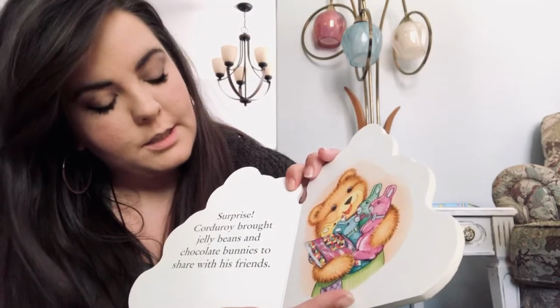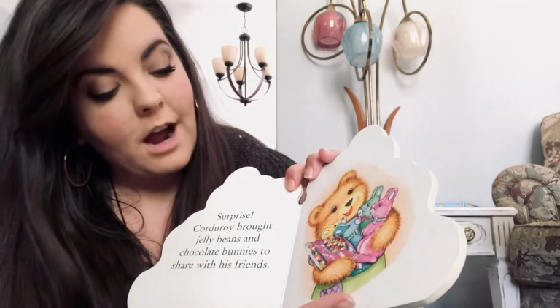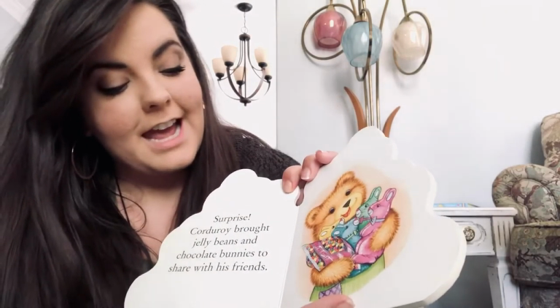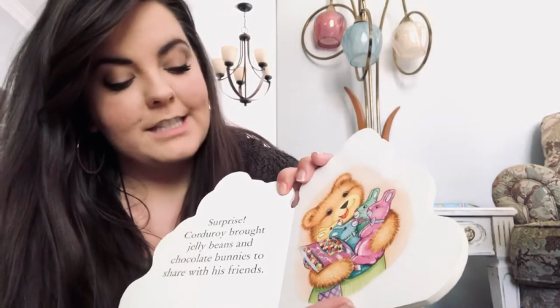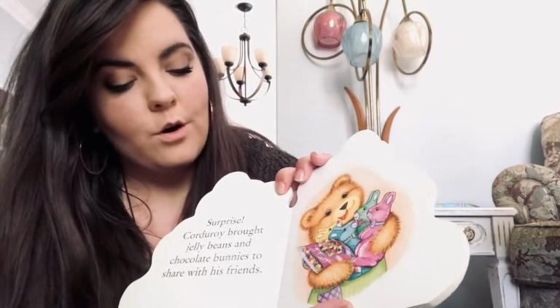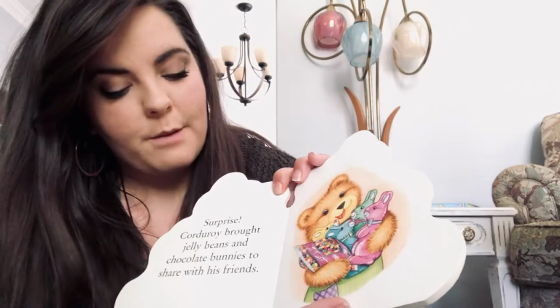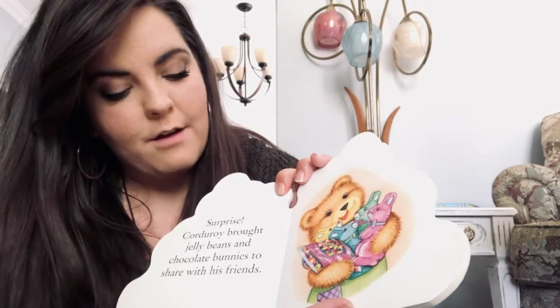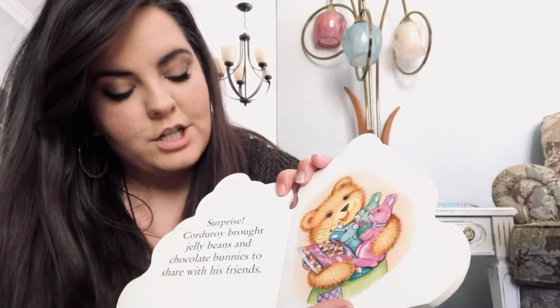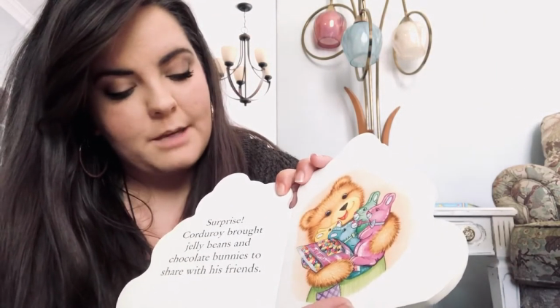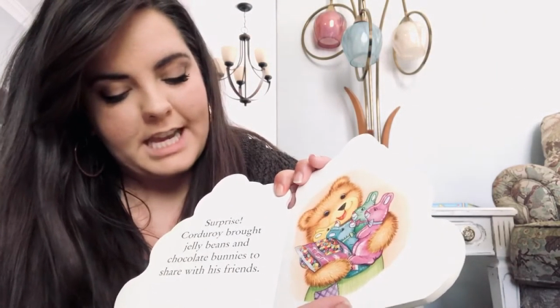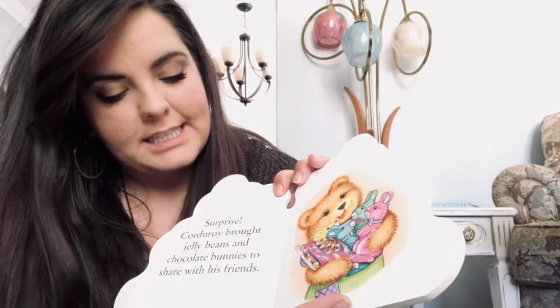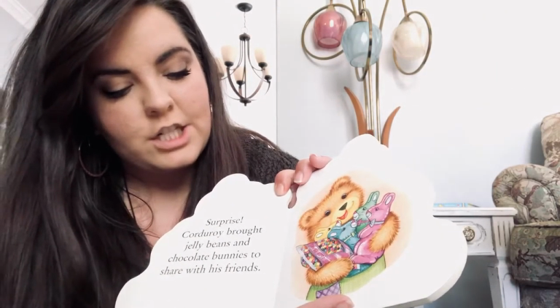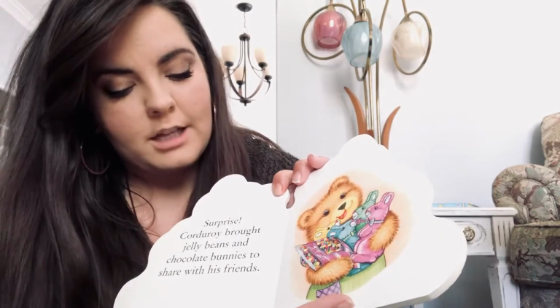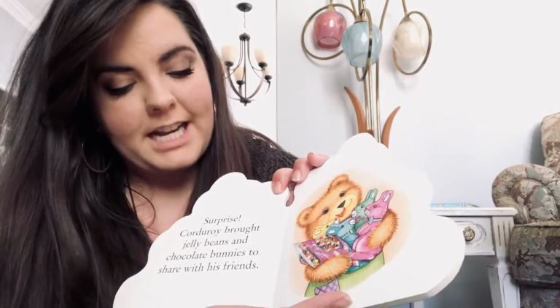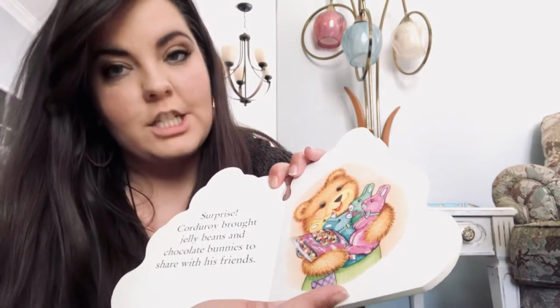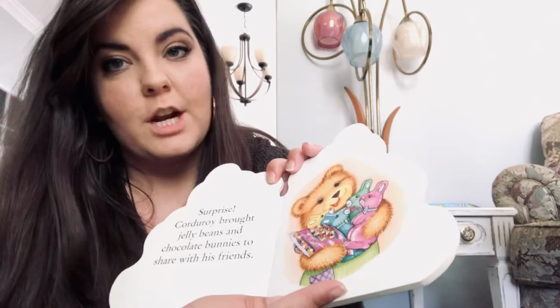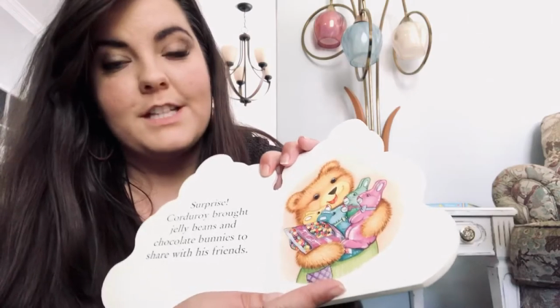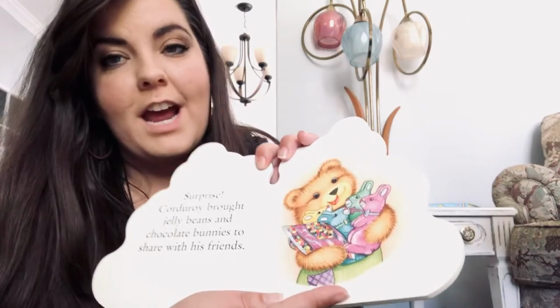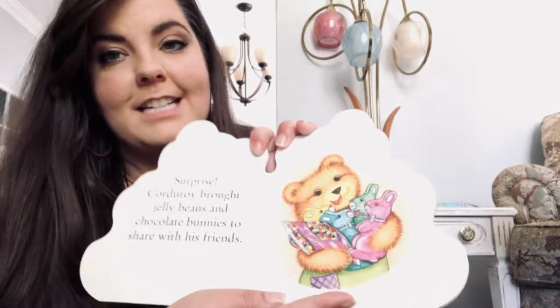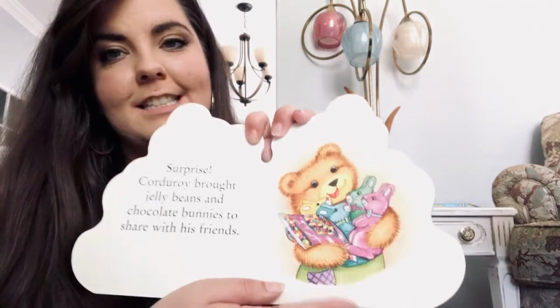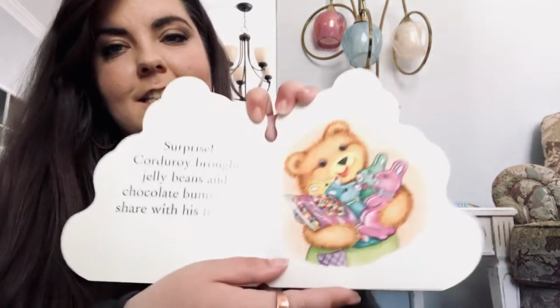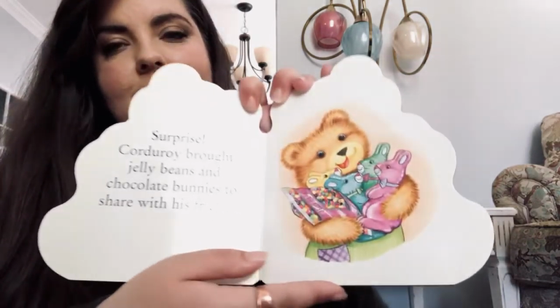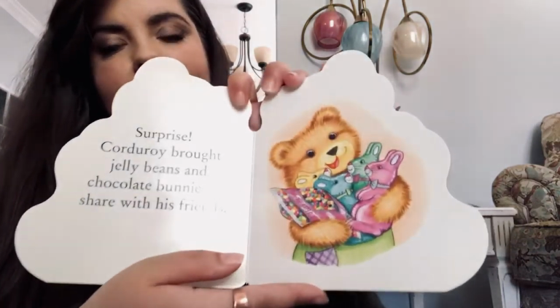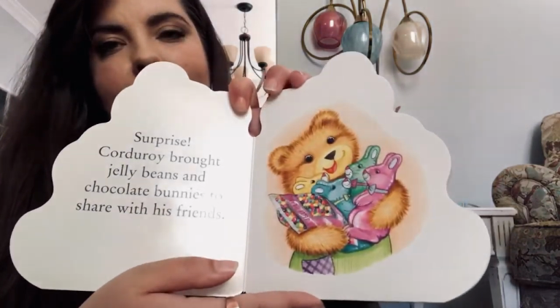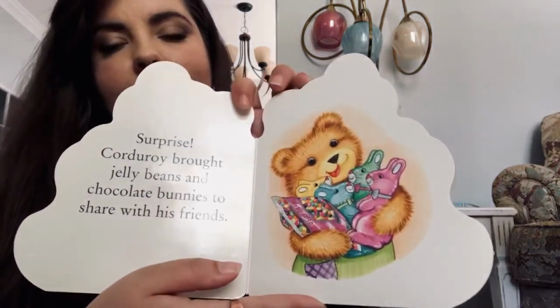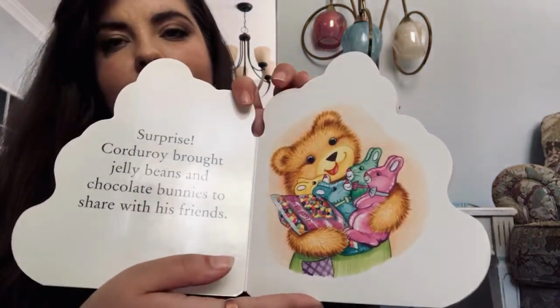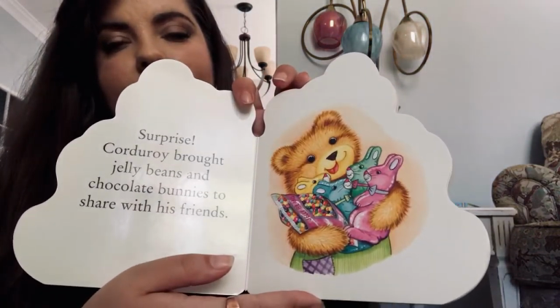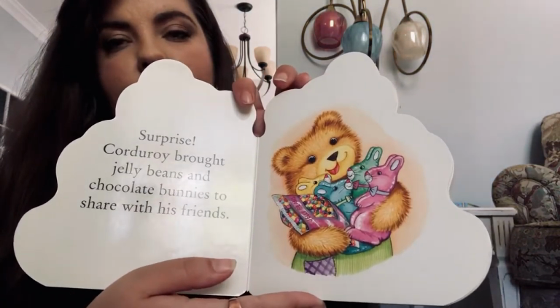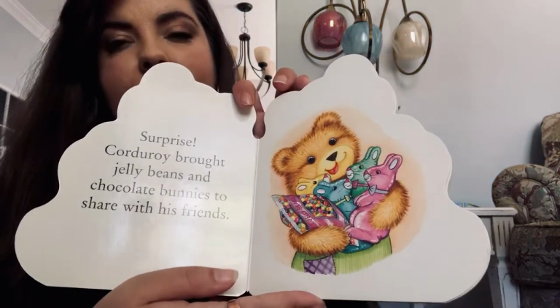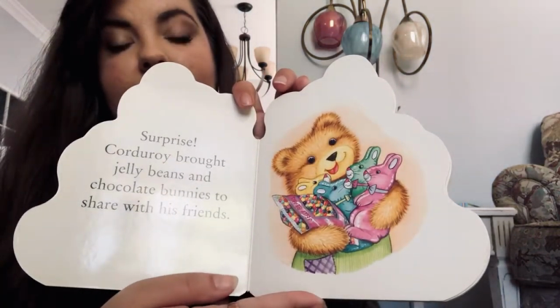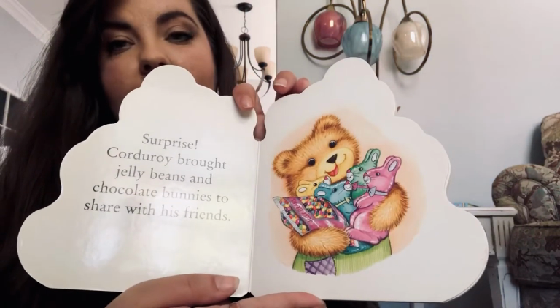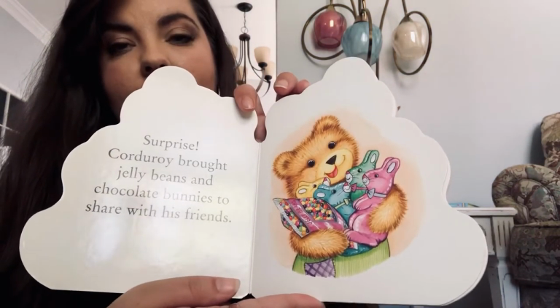Surprise! Corduroy bought jelly beans and chocolate bunnies to share with his friends. So sweet that he's sharing.